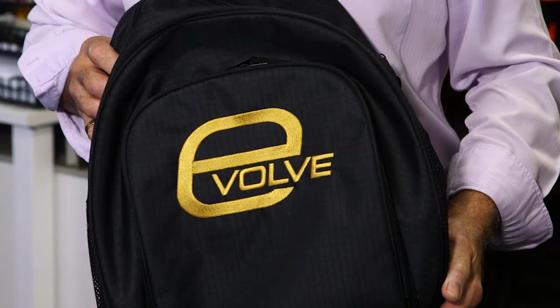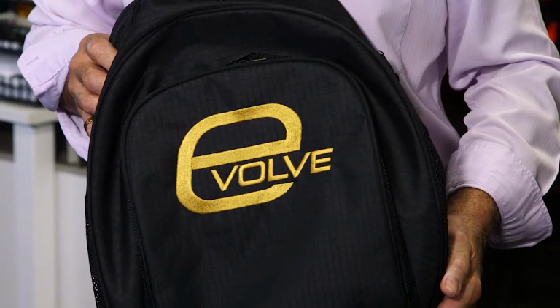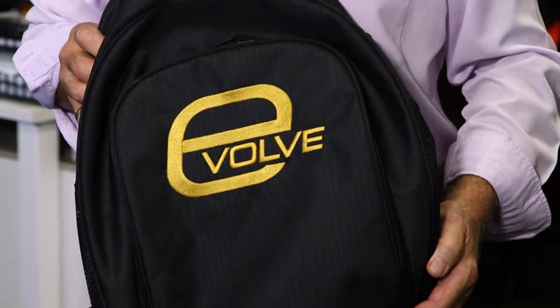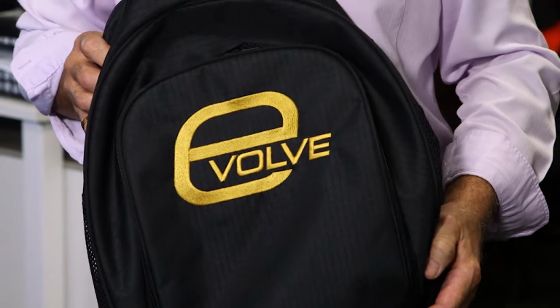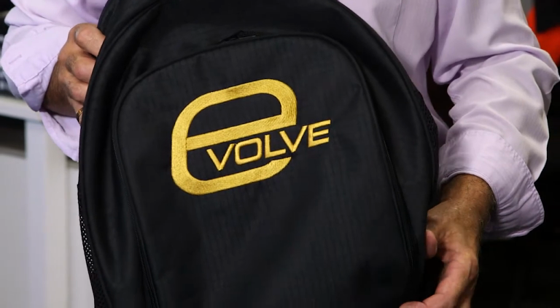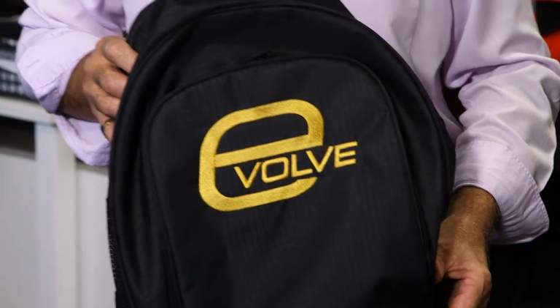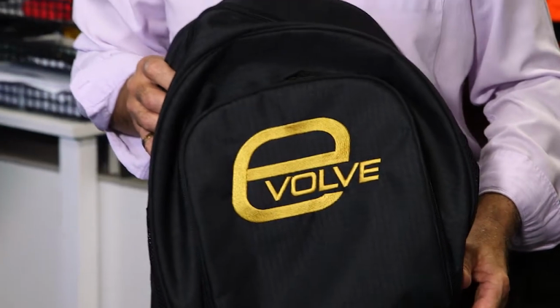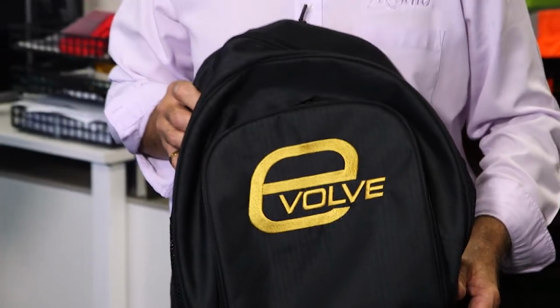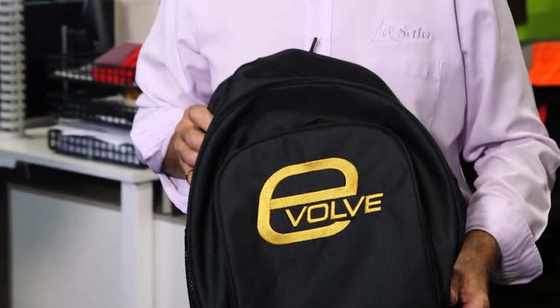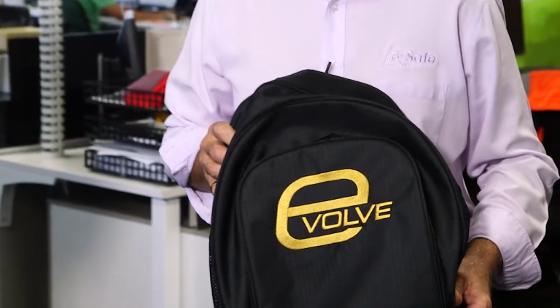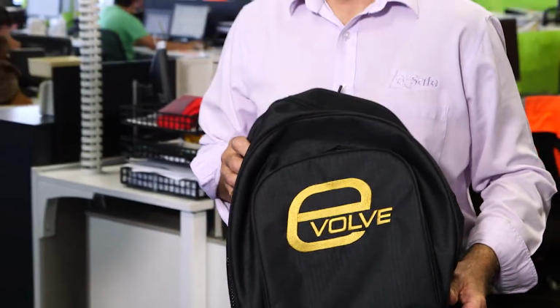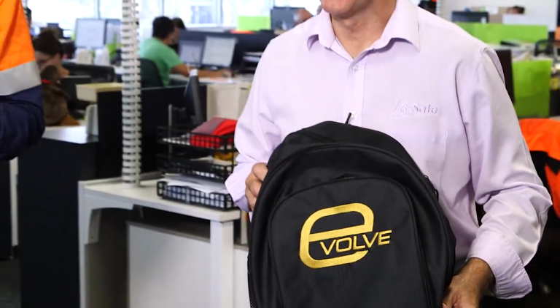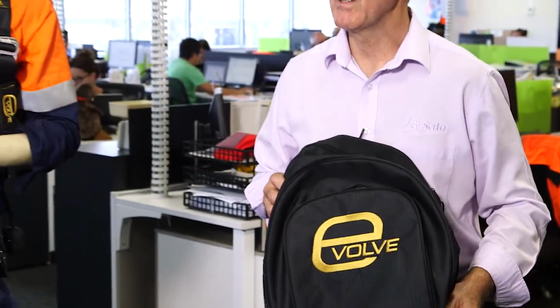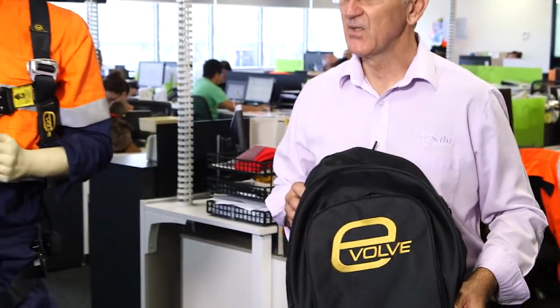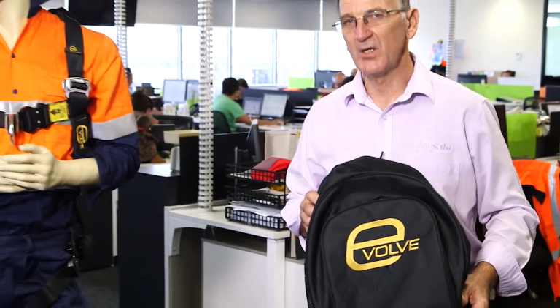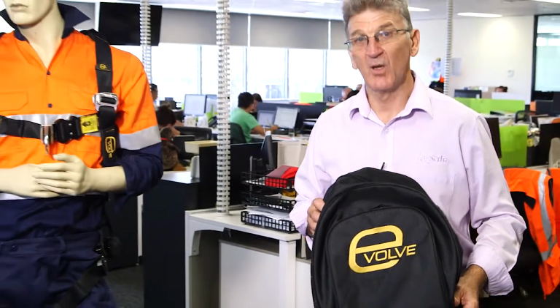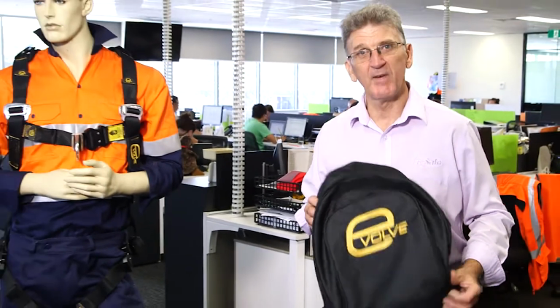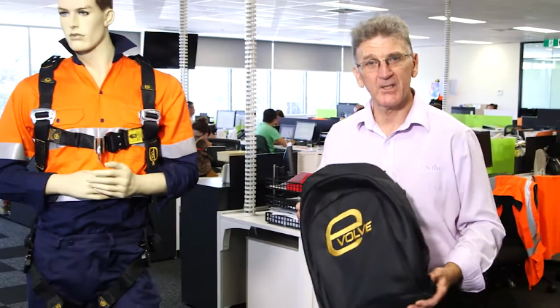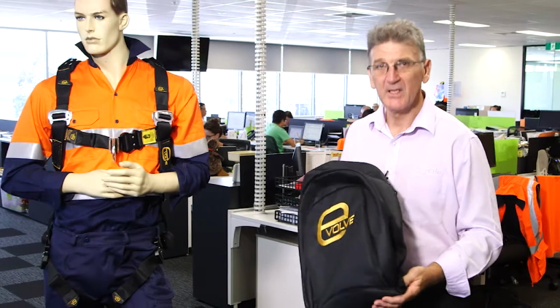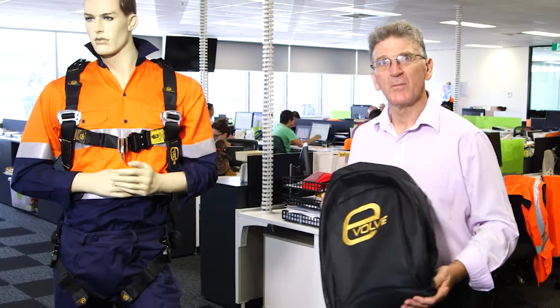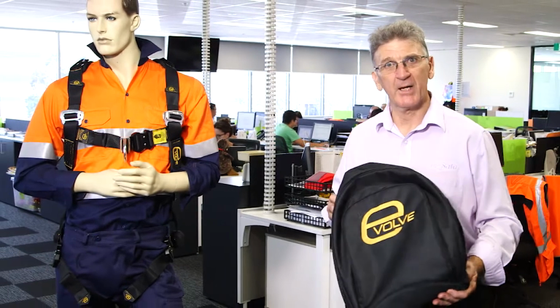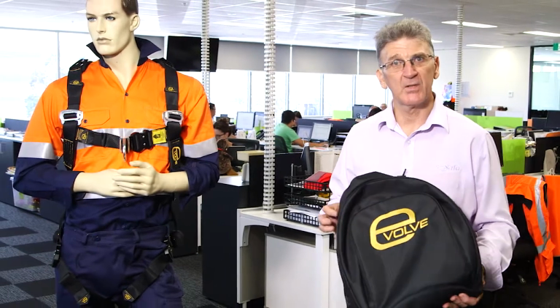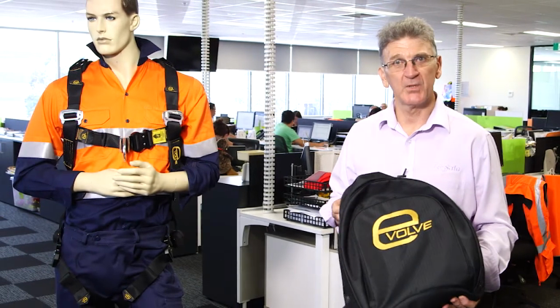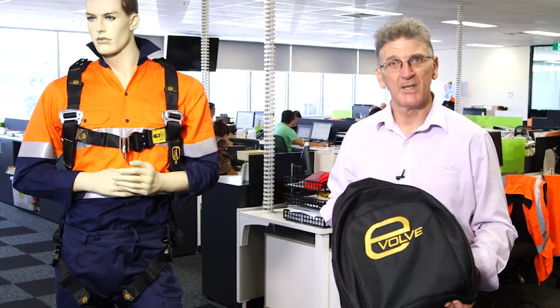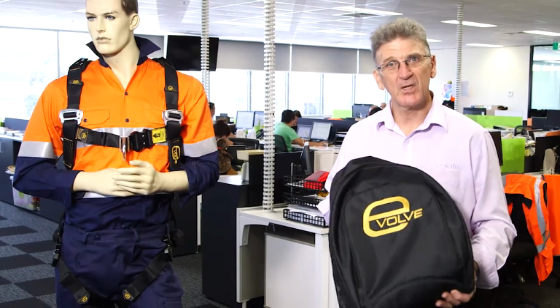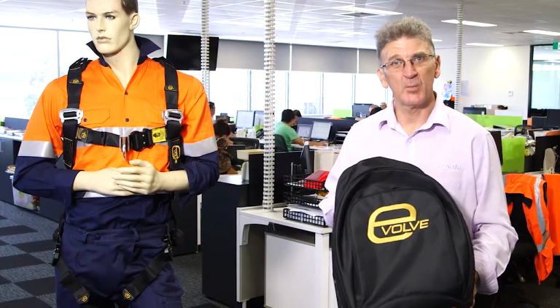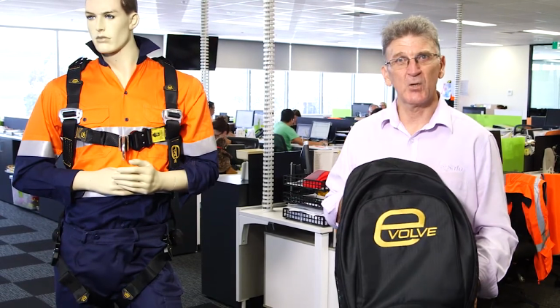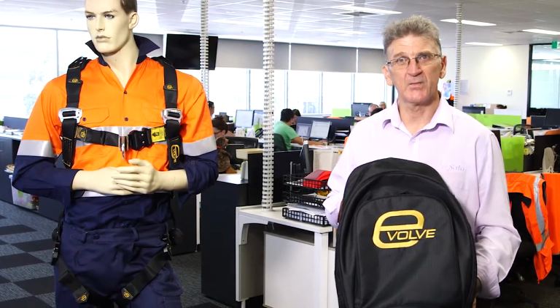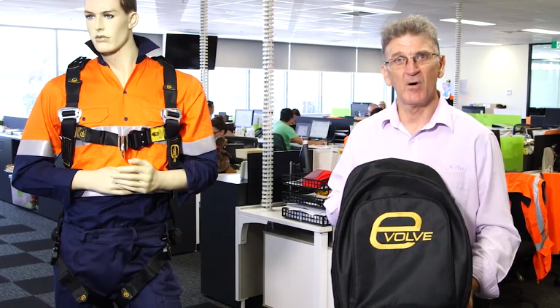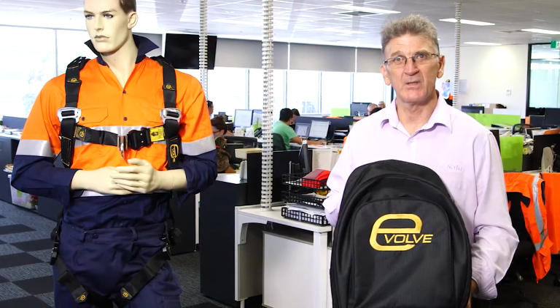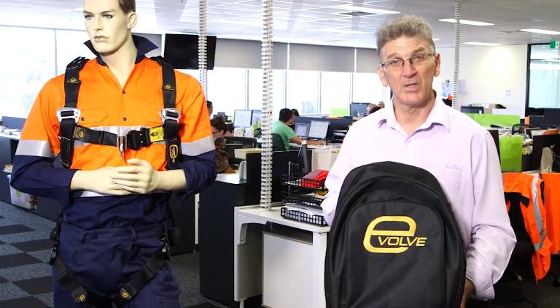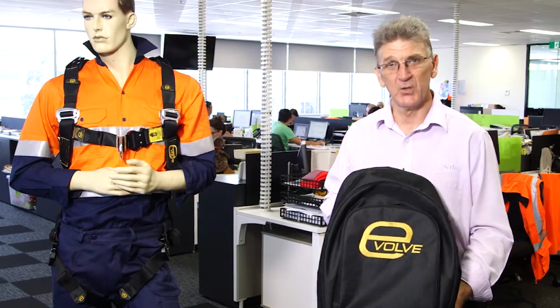The features of the Evolve harness range start before you even open the rugged, stylish and well ventilated backpacks that it comes in. It's there to protect your harness from the environment when not in use.